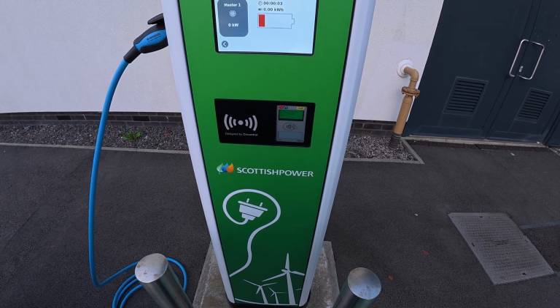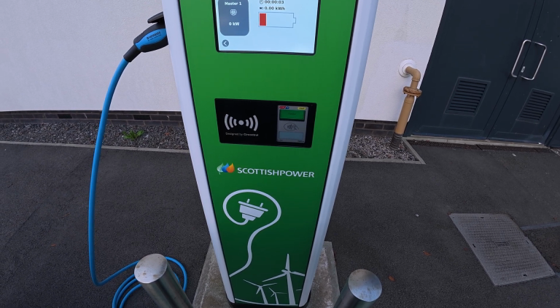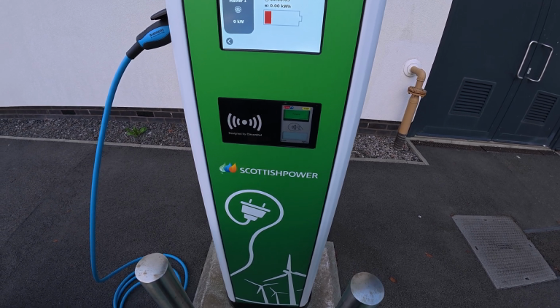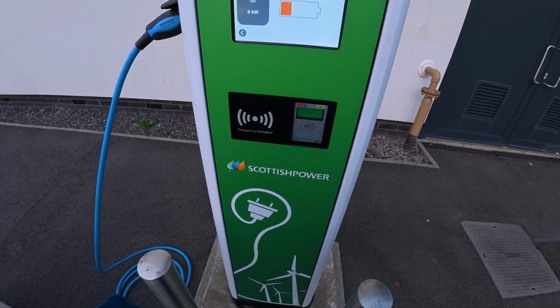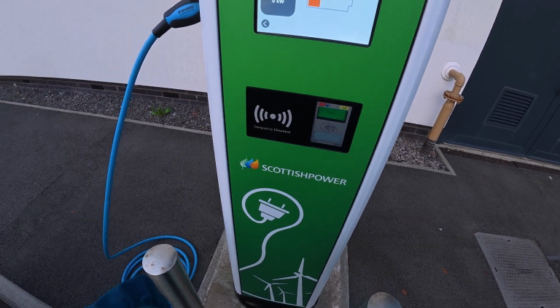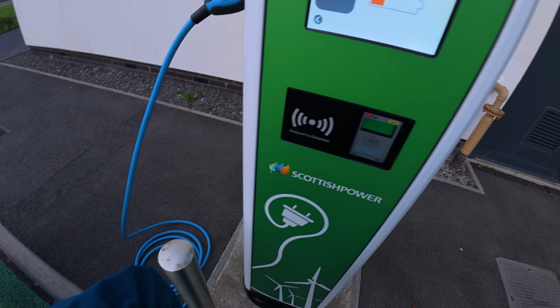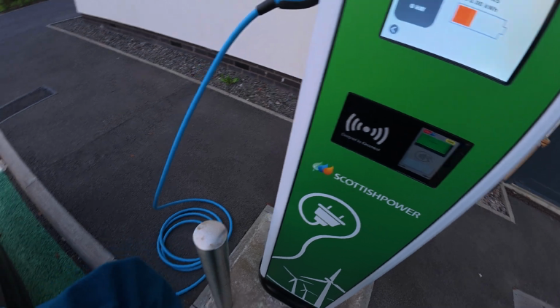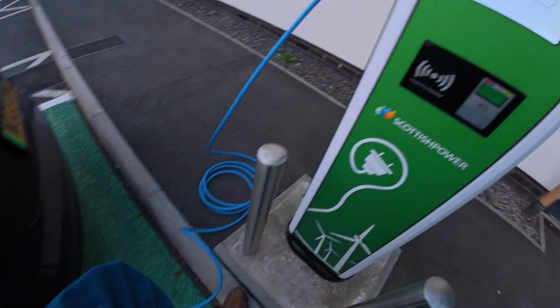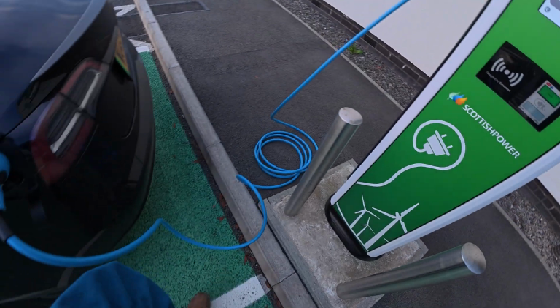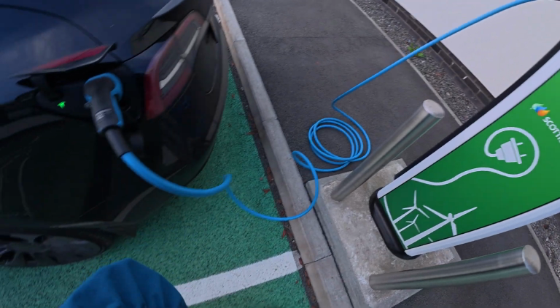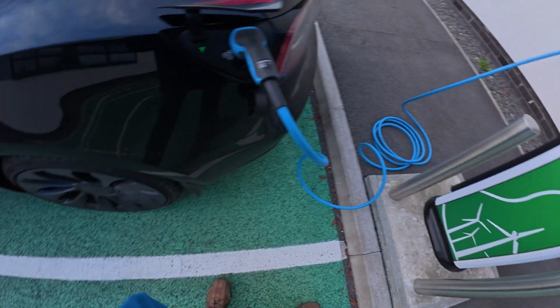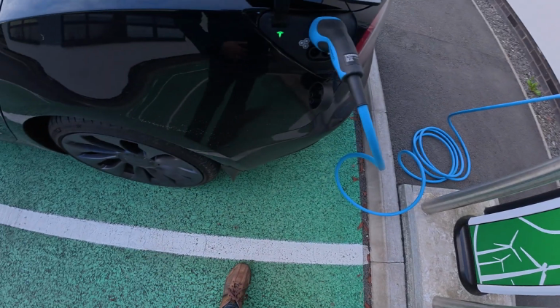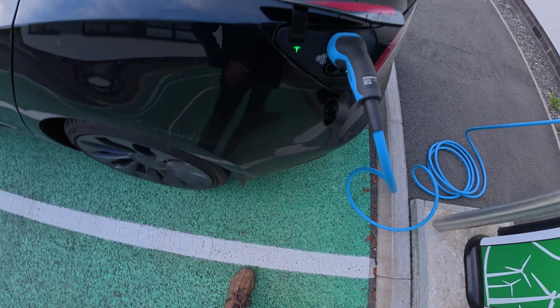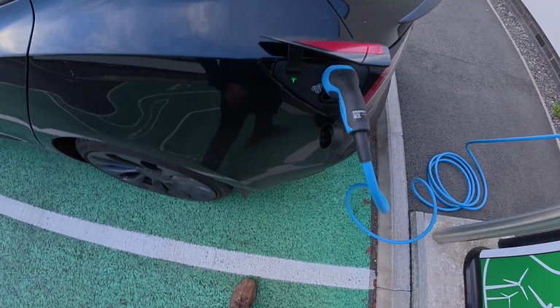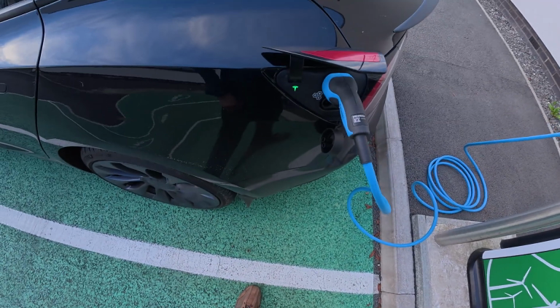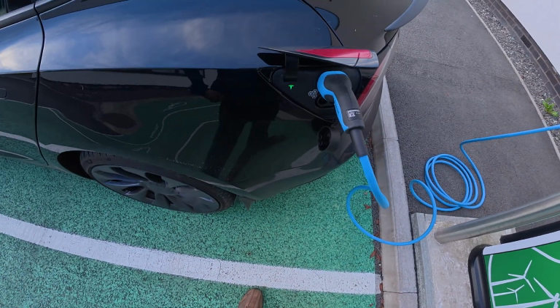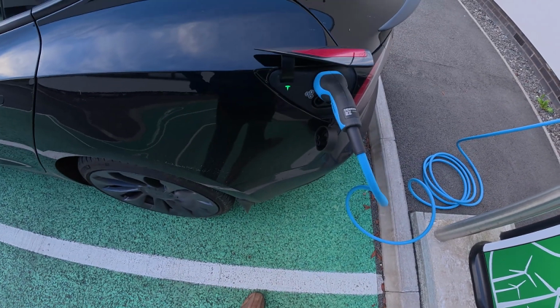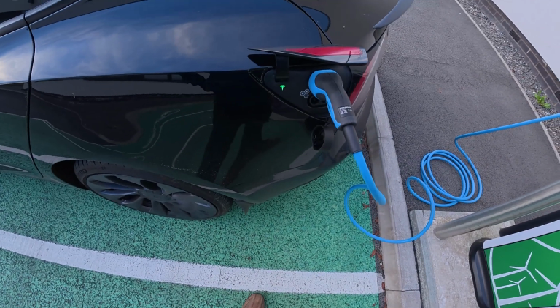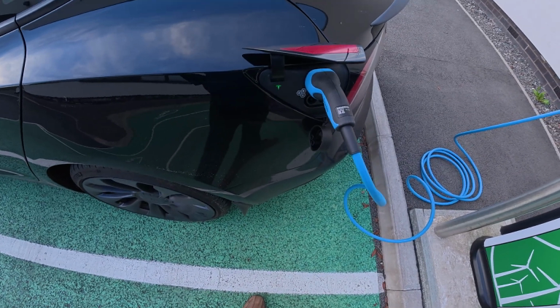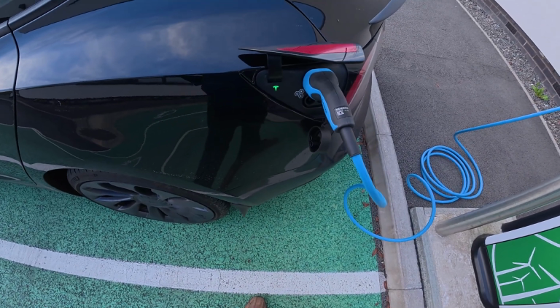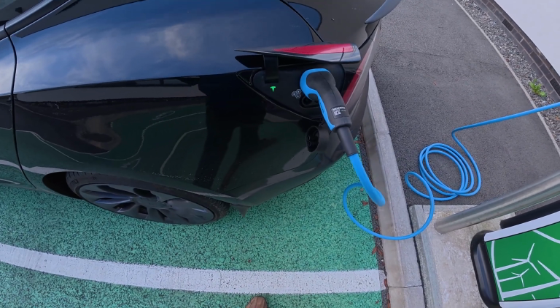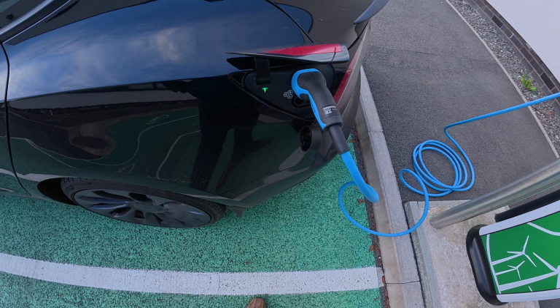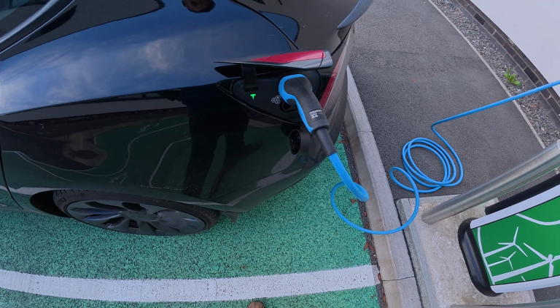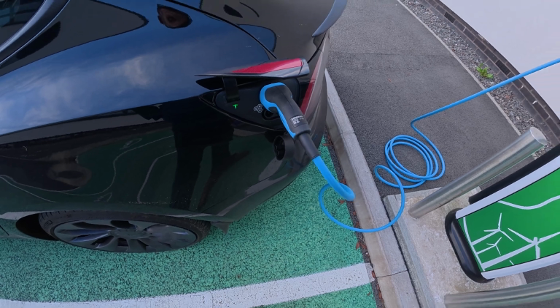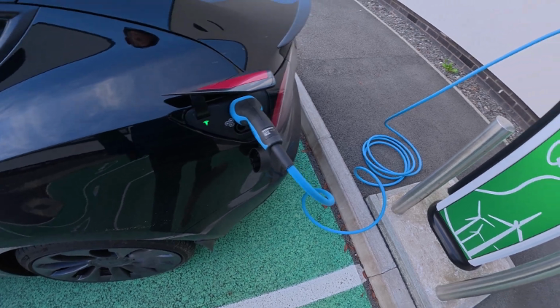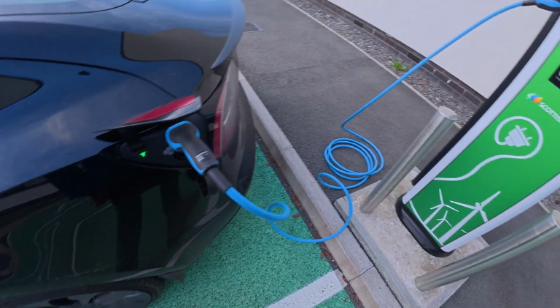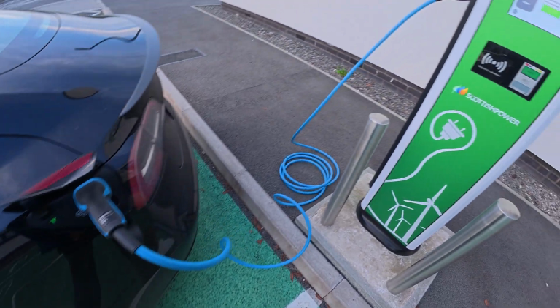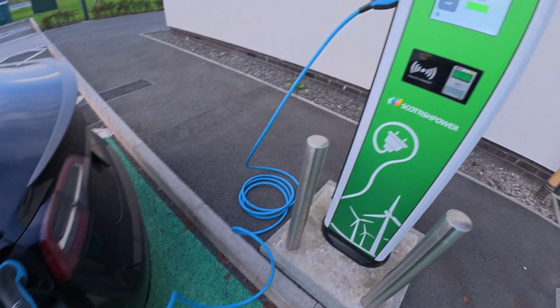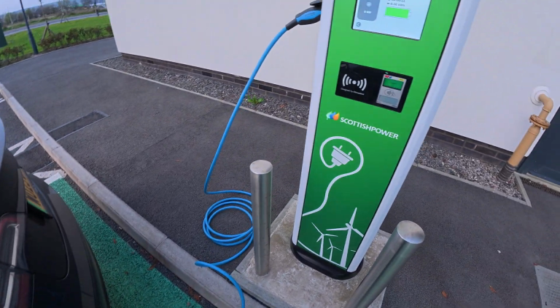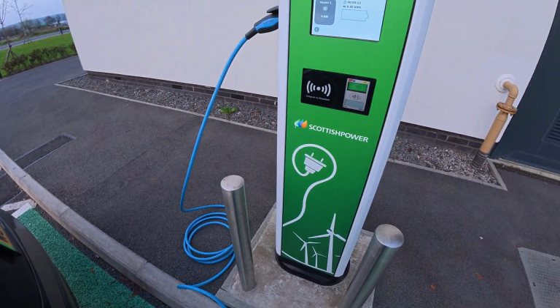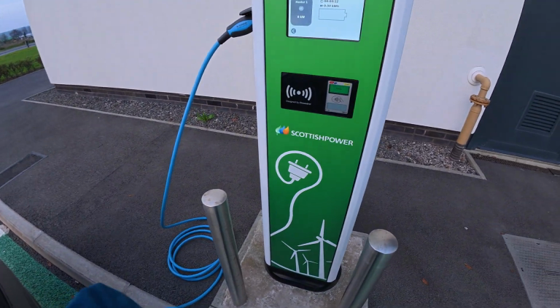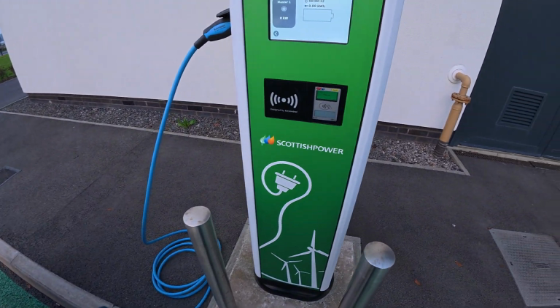And there we go — you can see the car is charging, the green flashing light. Nice and simple, couldn't be easier.